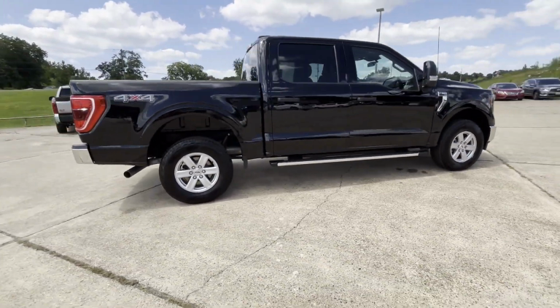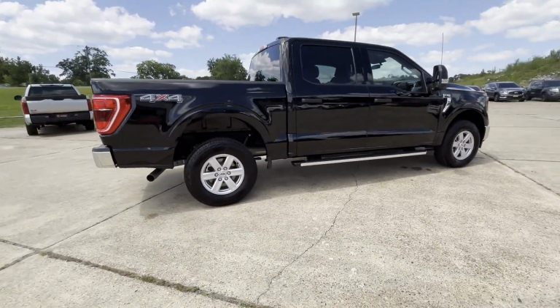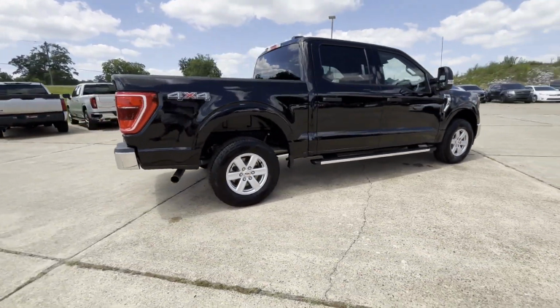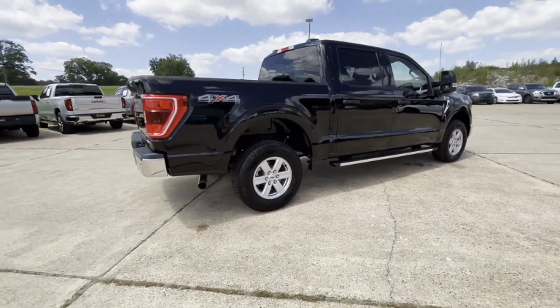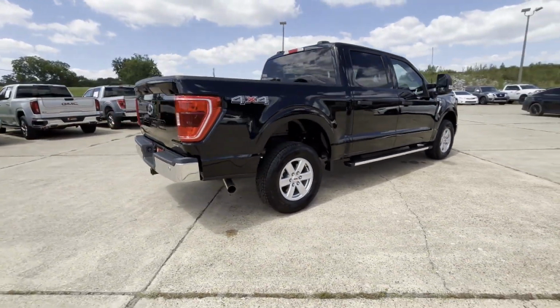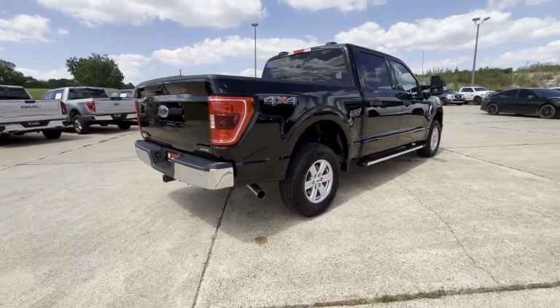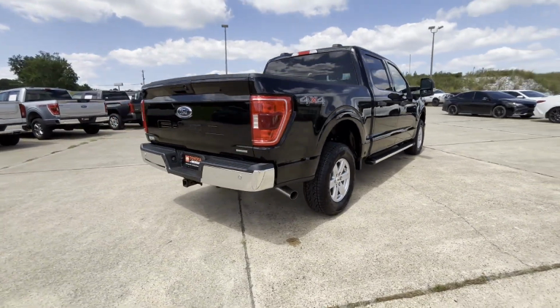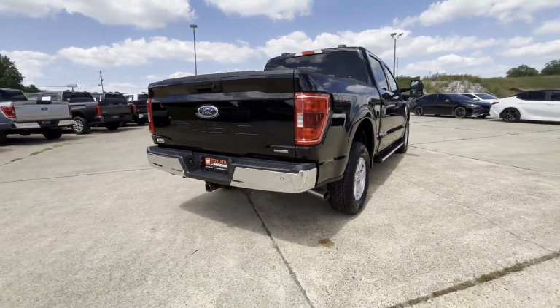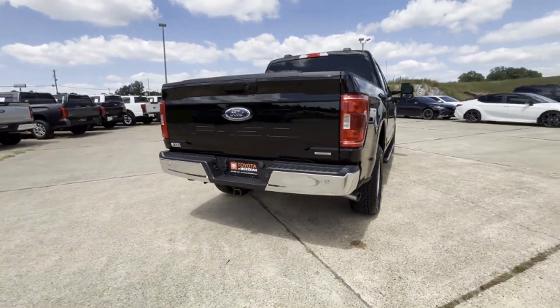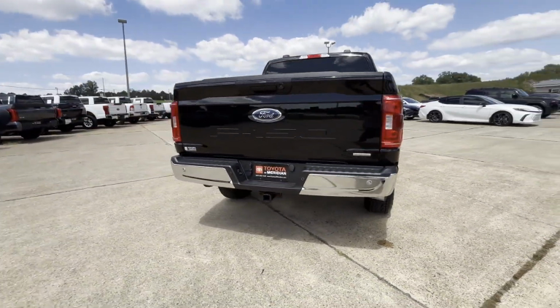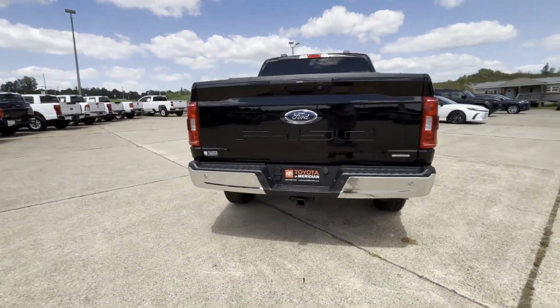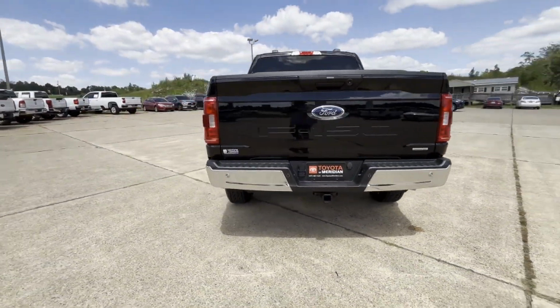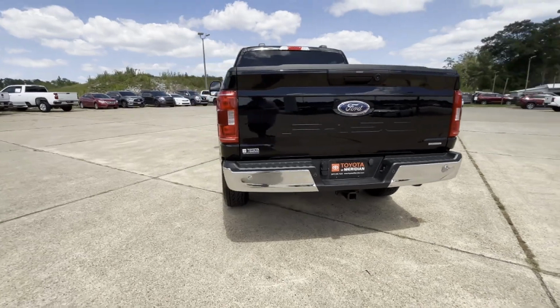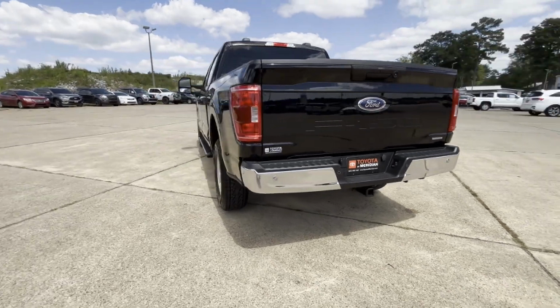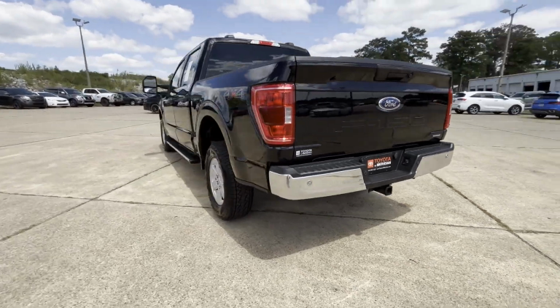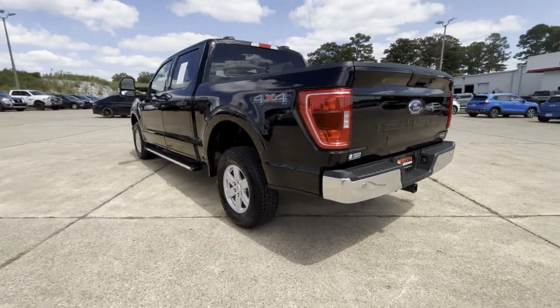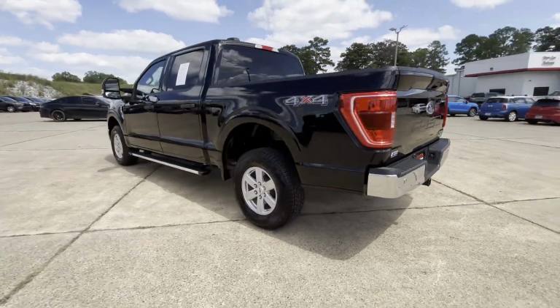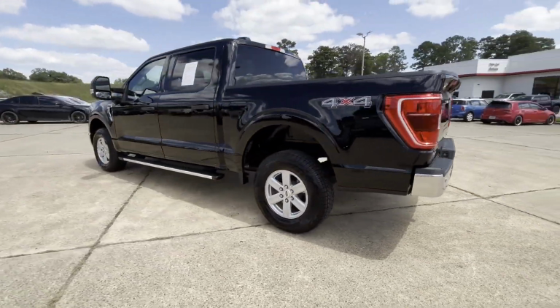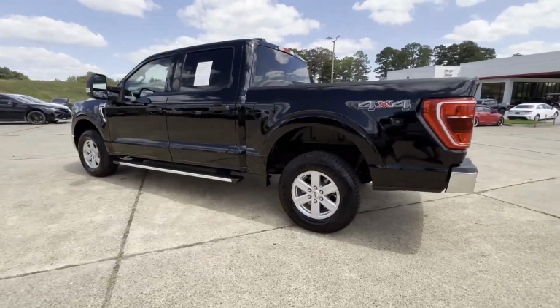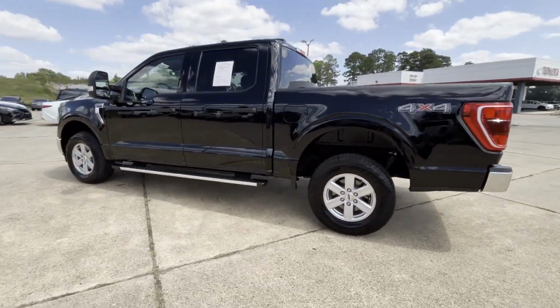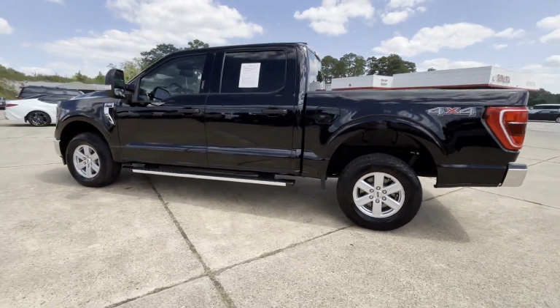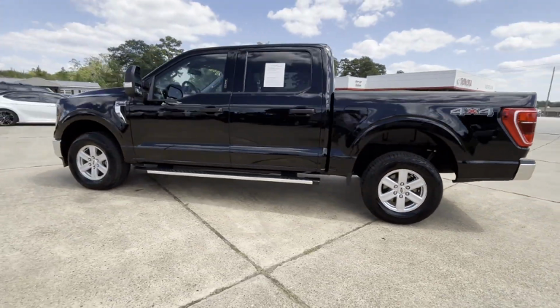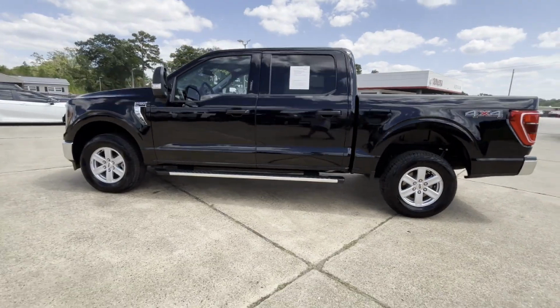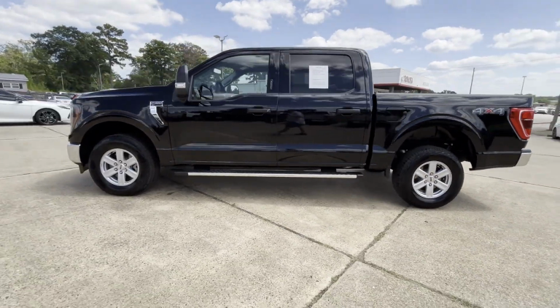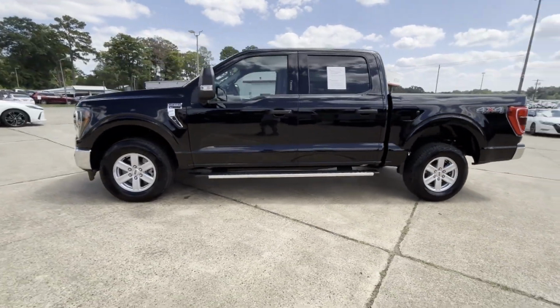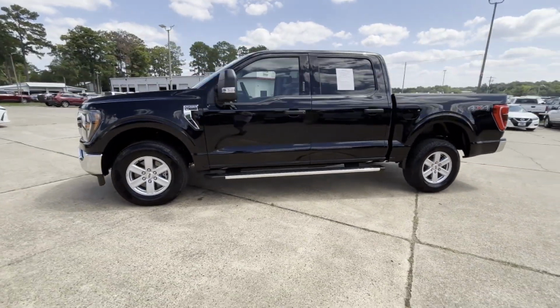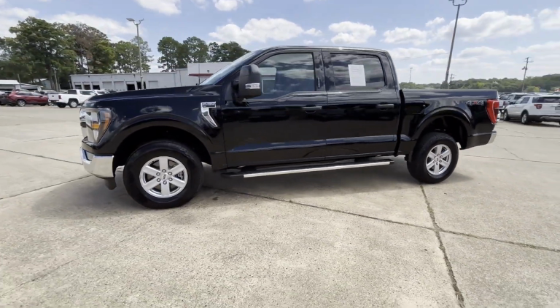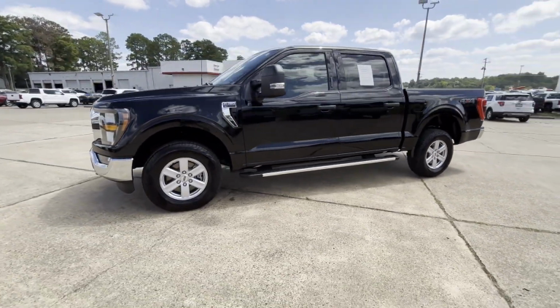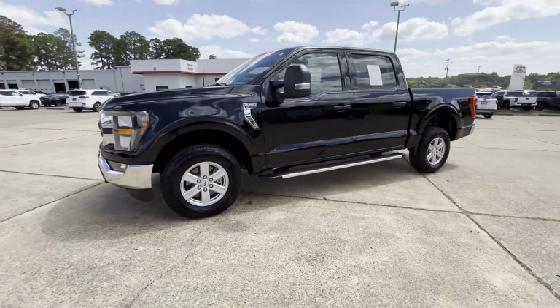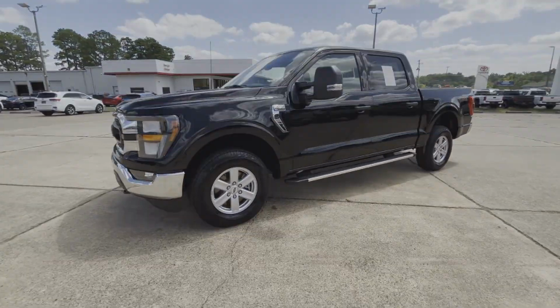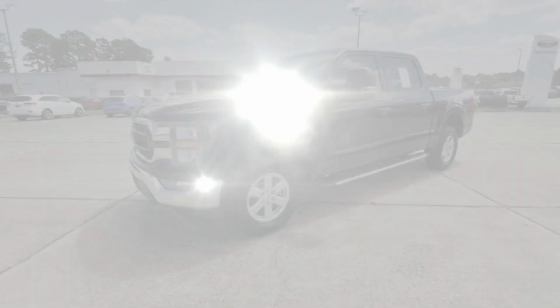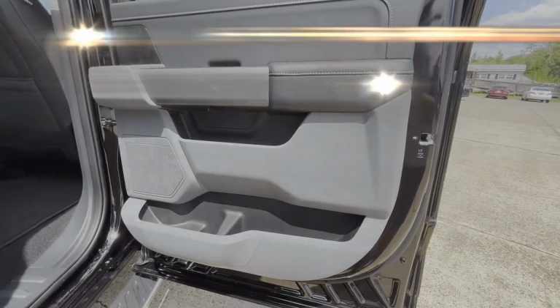If you're looking for extras, look no further than these built-in features: Lane Keeping Assist, Lane Departure Warning, Wi-Fi Hotspot, Four Wheel Drive, Parking Aid Sensor, Backup Camera, Pass-Through Rear Seat, Bluetooth.